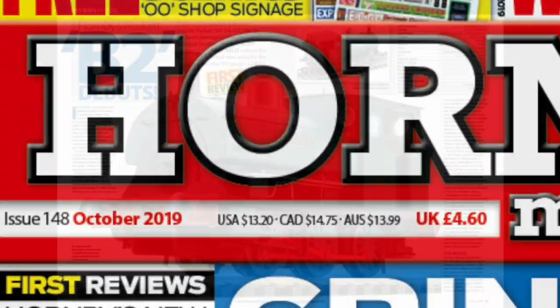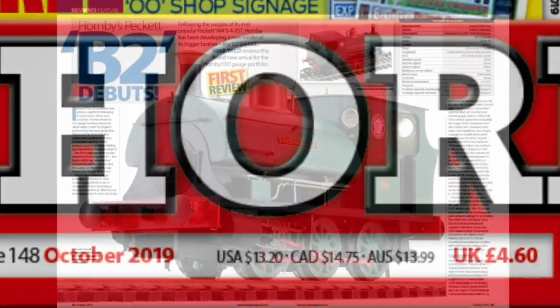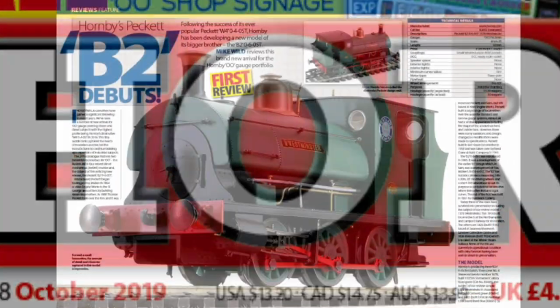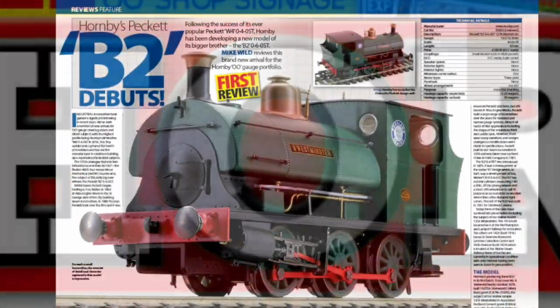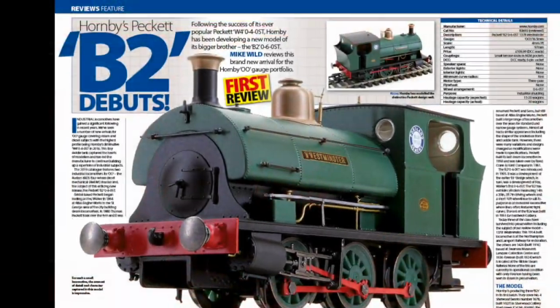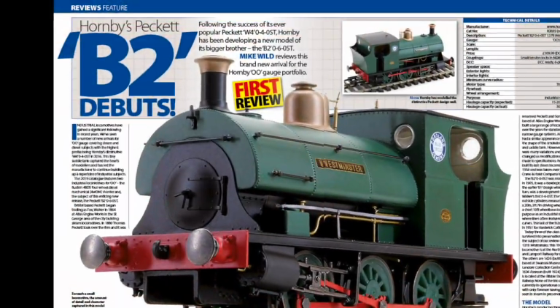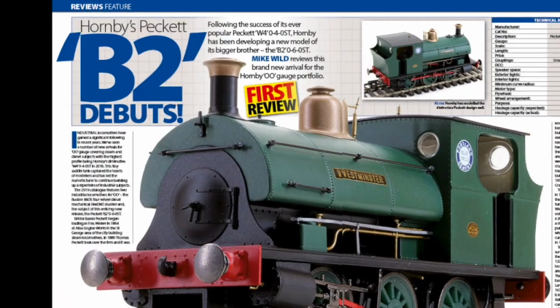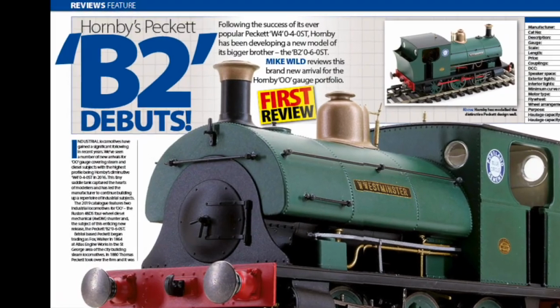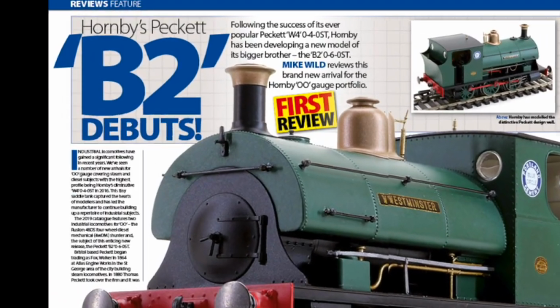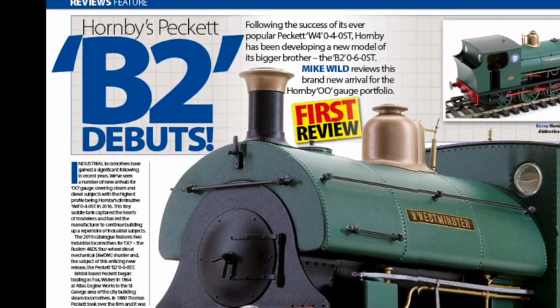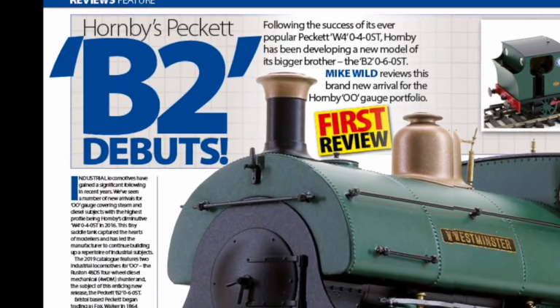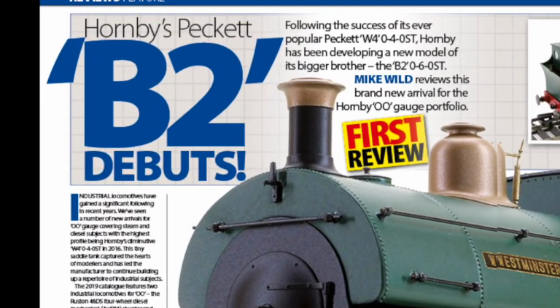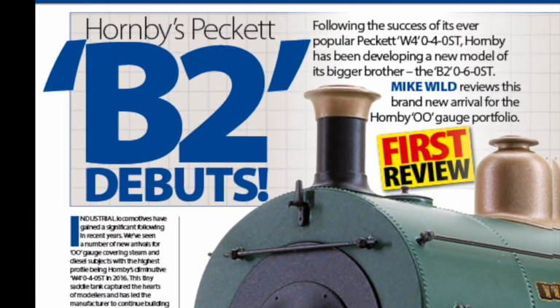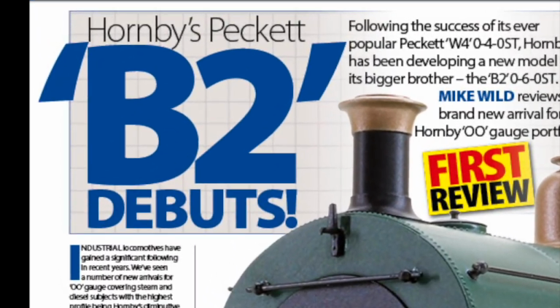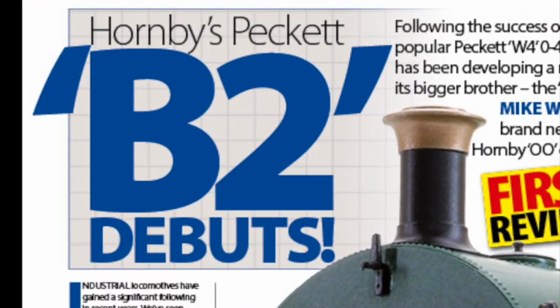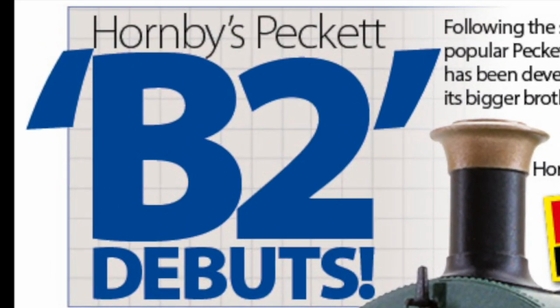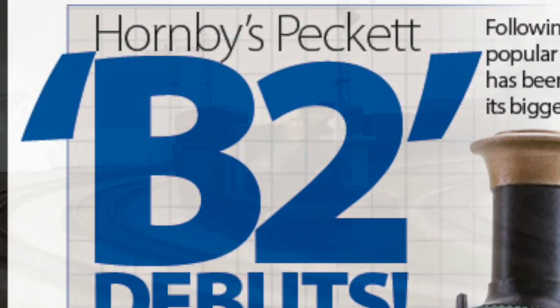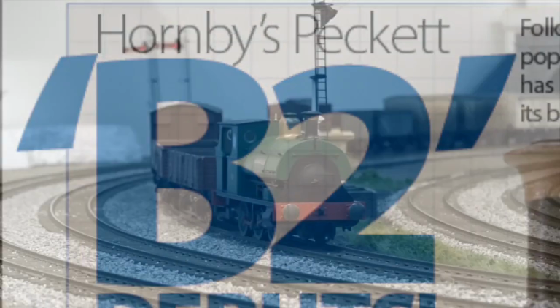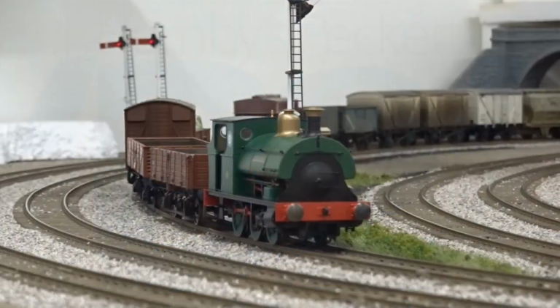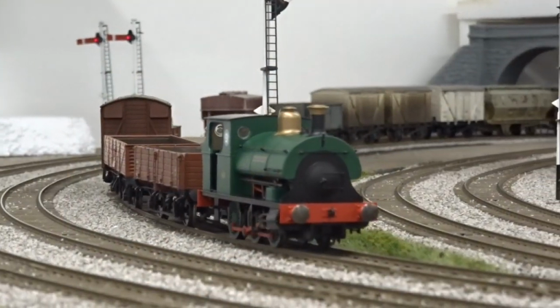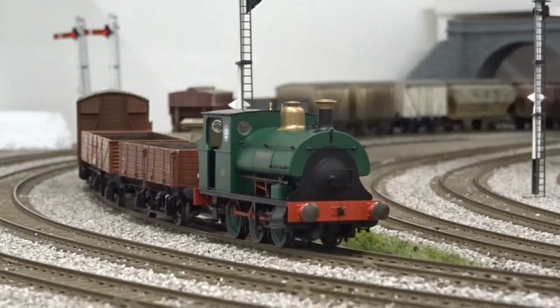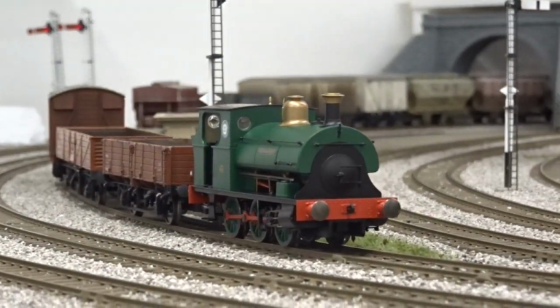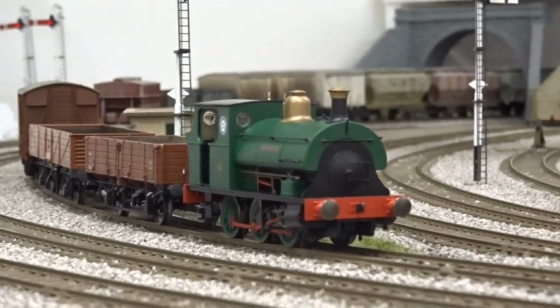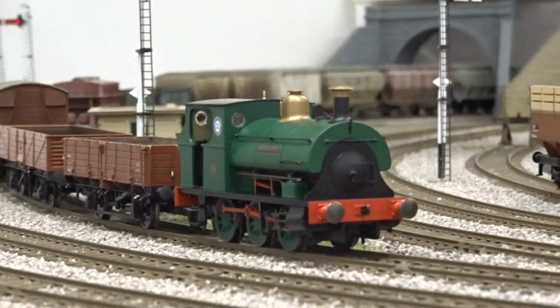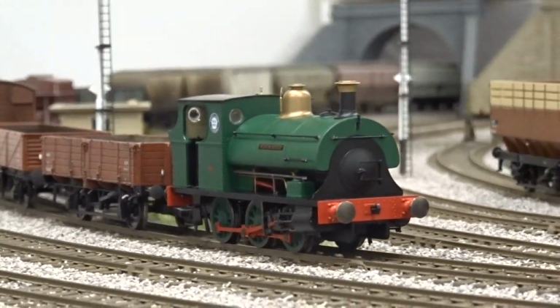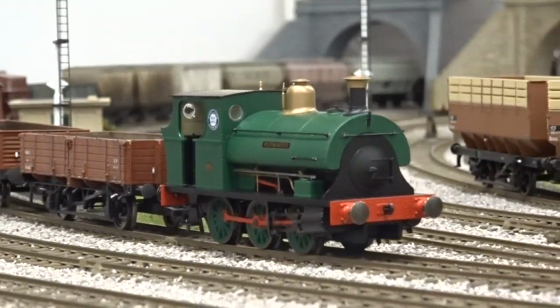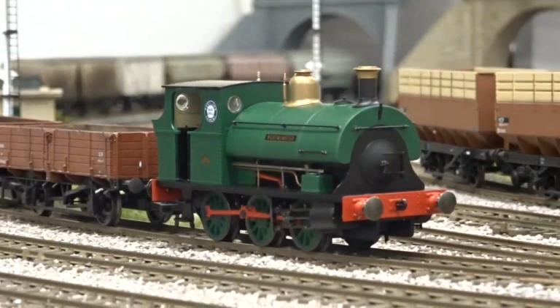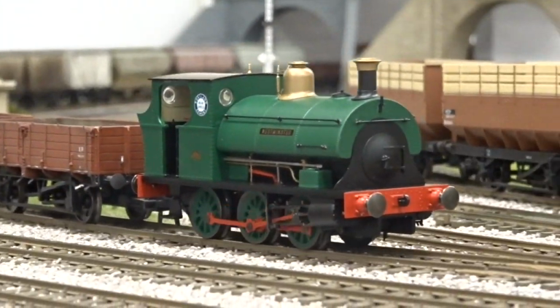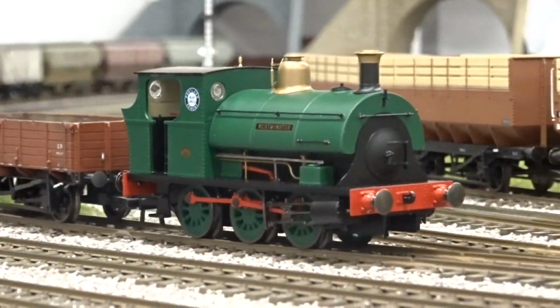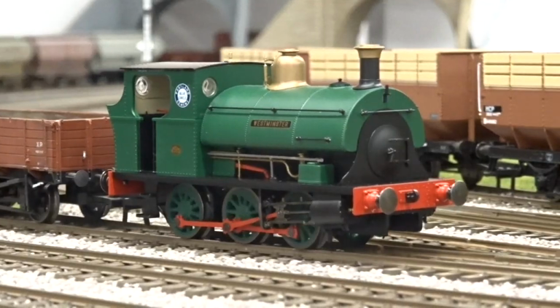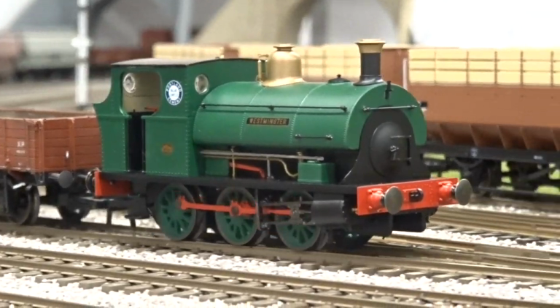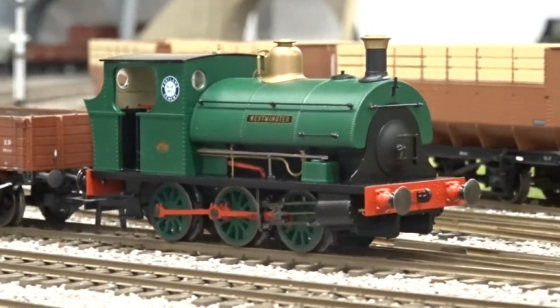Introduced in the early 1900s, the Peckett B2 was a development of the earlier B1 design, with a short wheelbase and 3ft 7-inch driving wheels, making it ideal for its intended use within industry, where tight curves were often the norm.